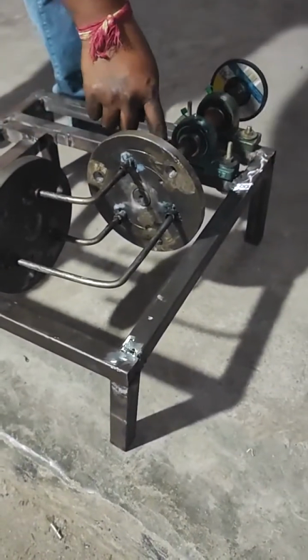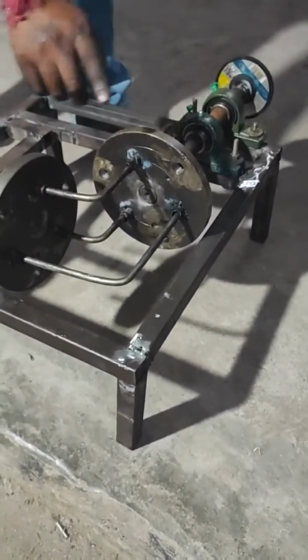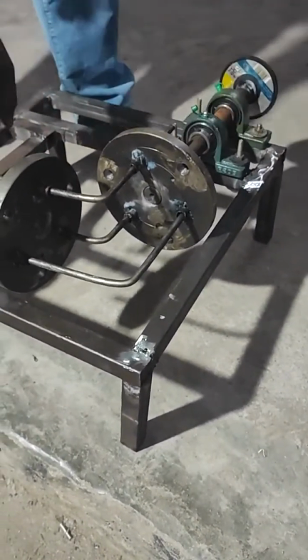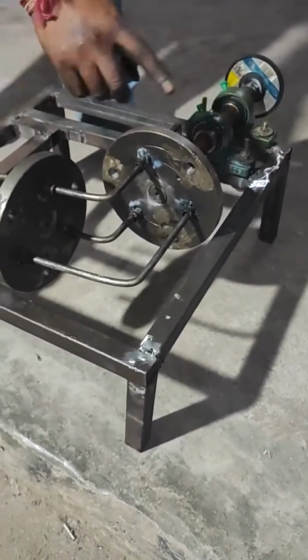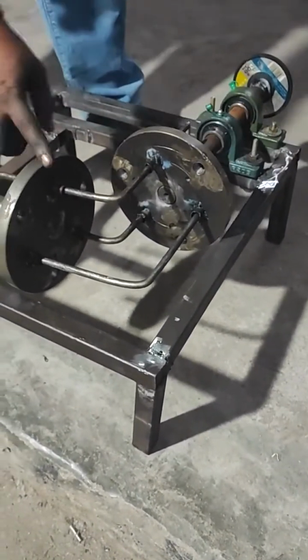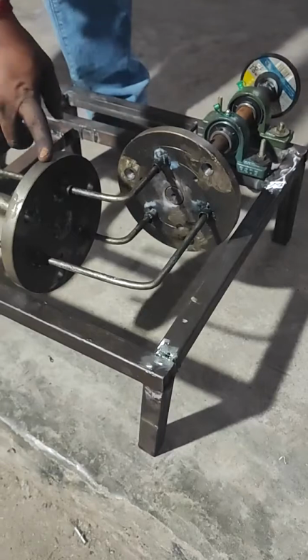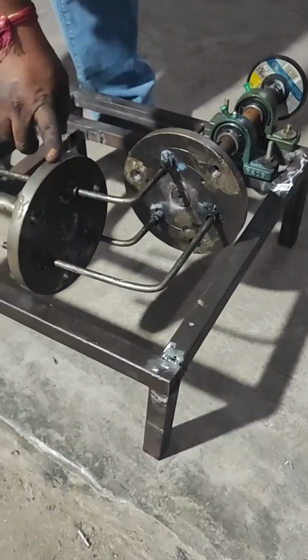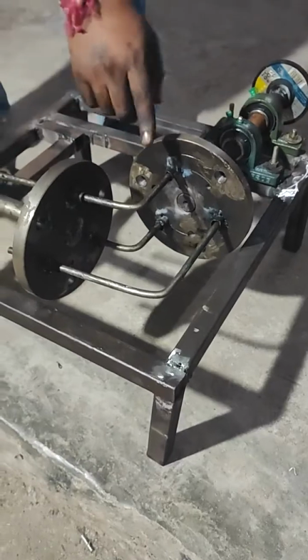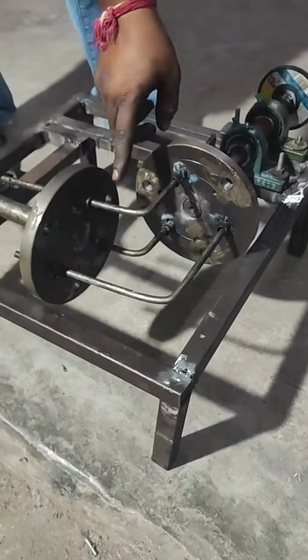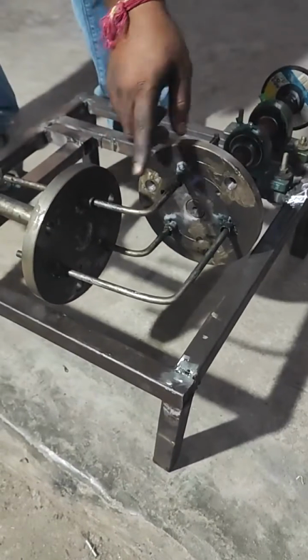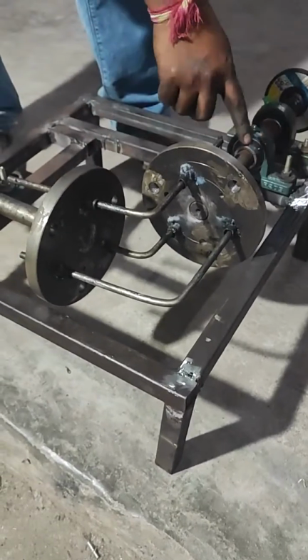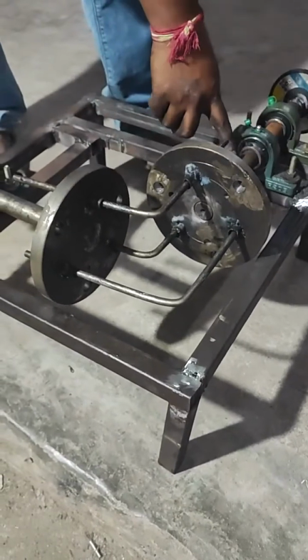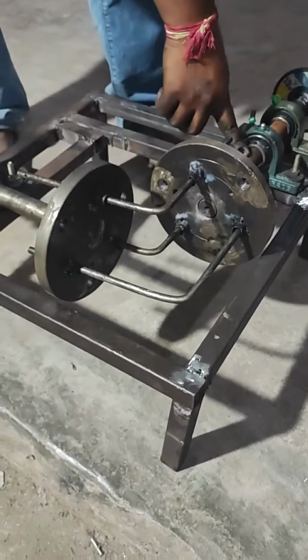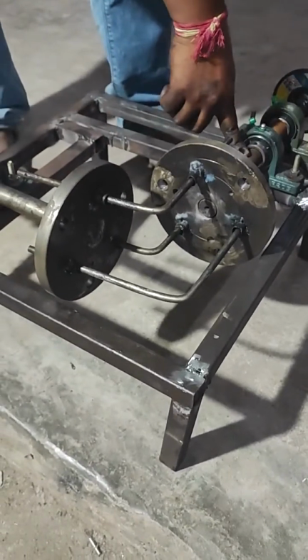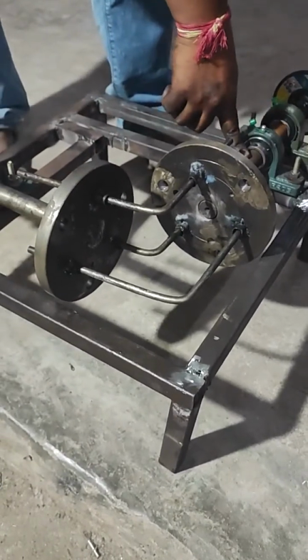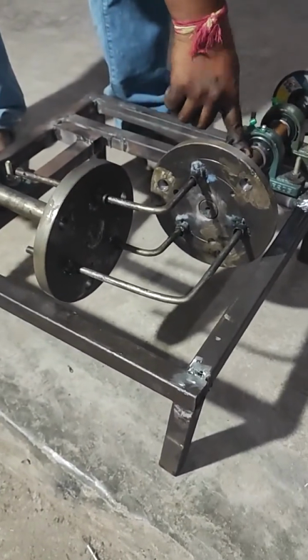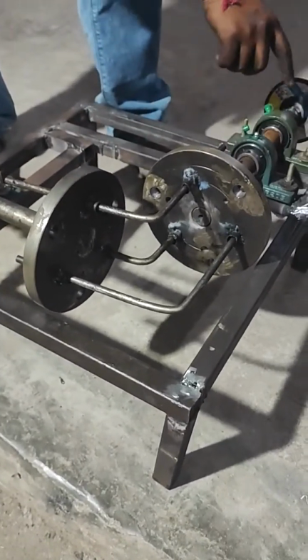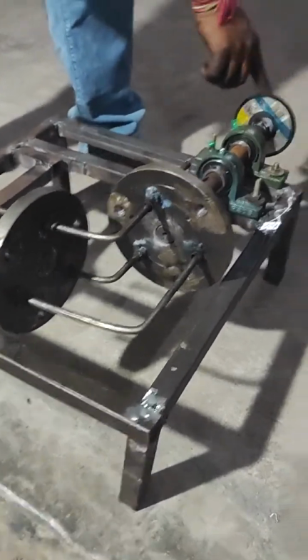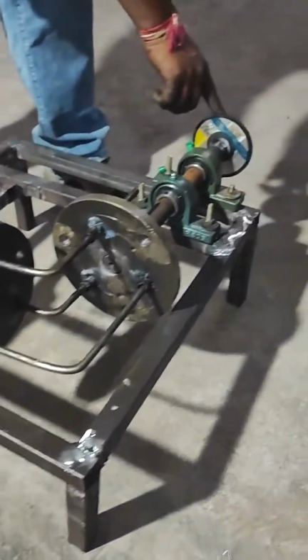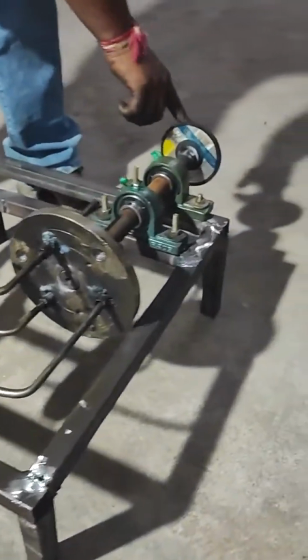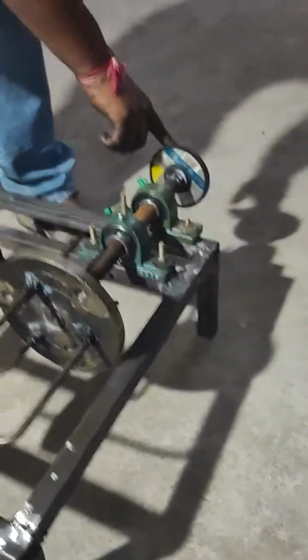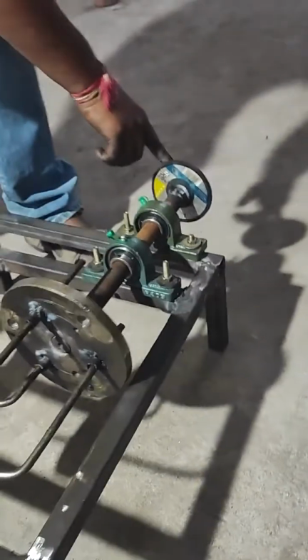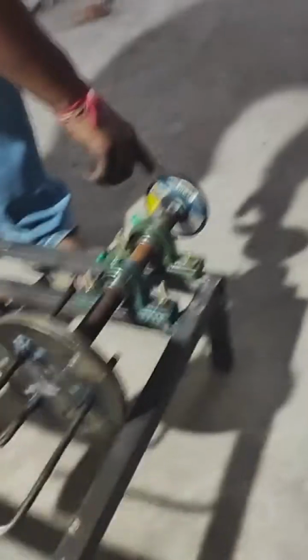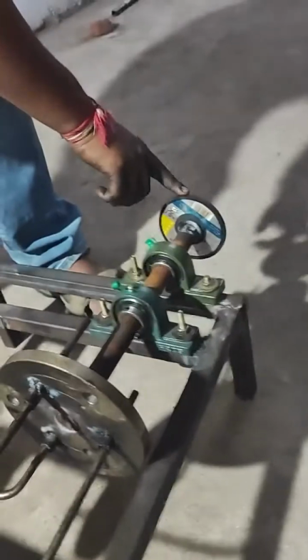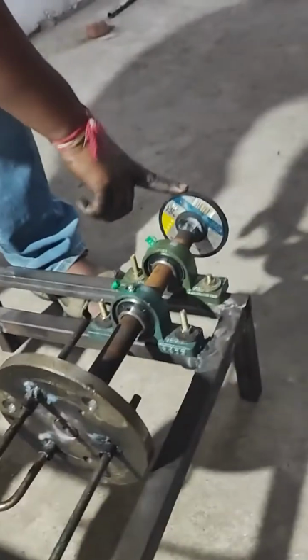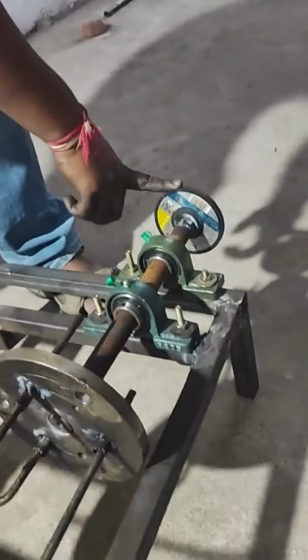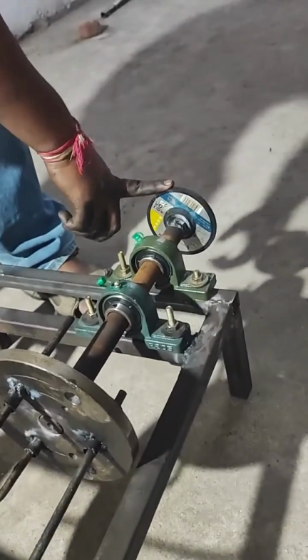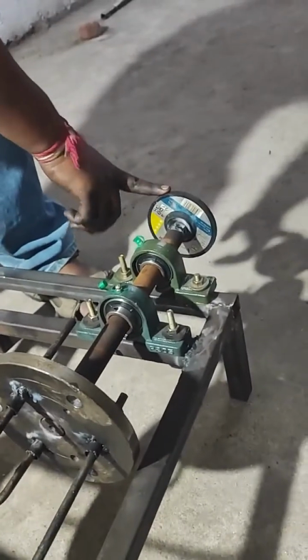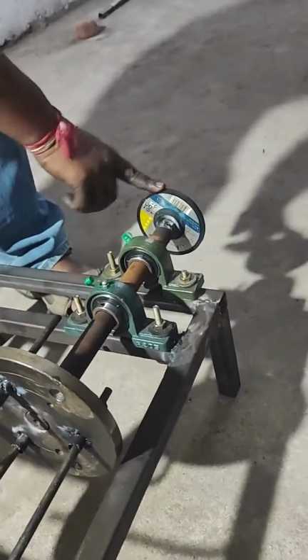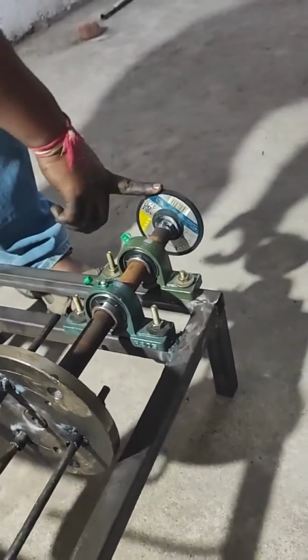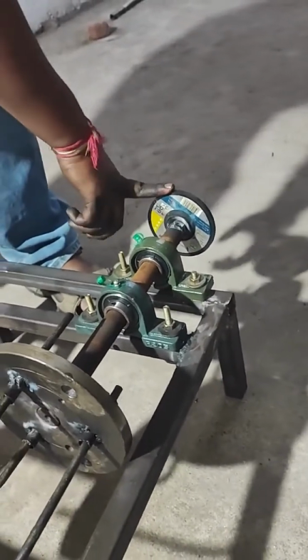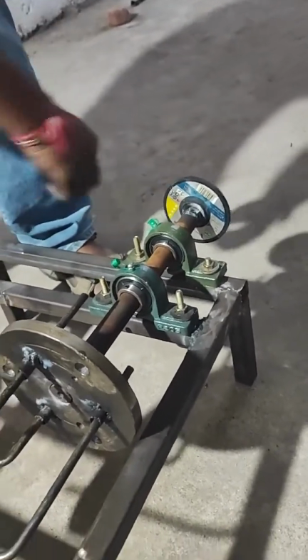Here we are not going to use any kind of plates. The same transmission will be done to the other end of the shaft. Here we are going to use a tool called a grinding wheel.